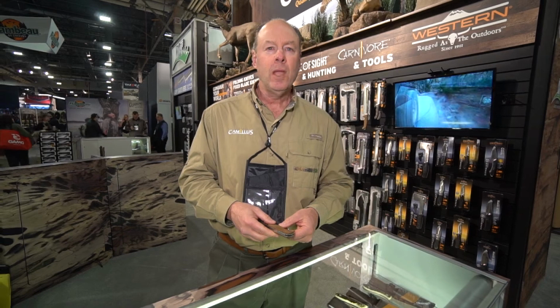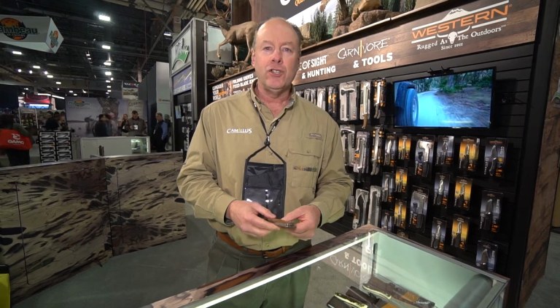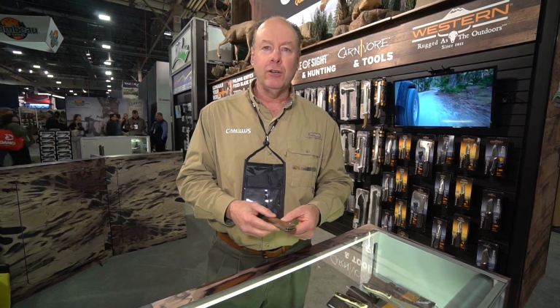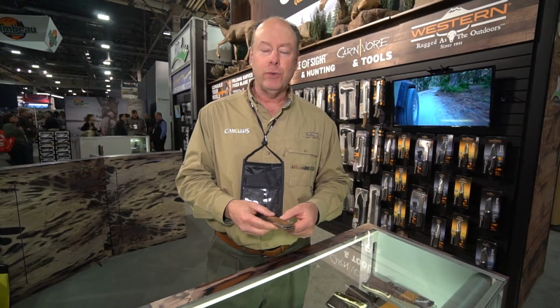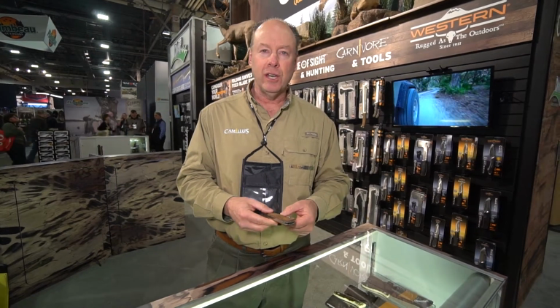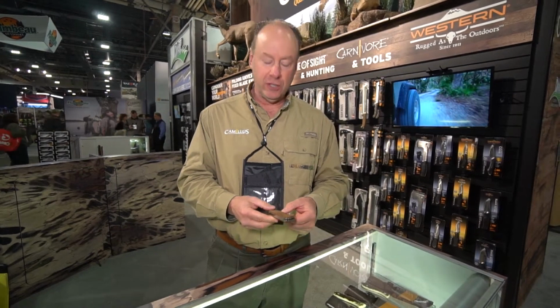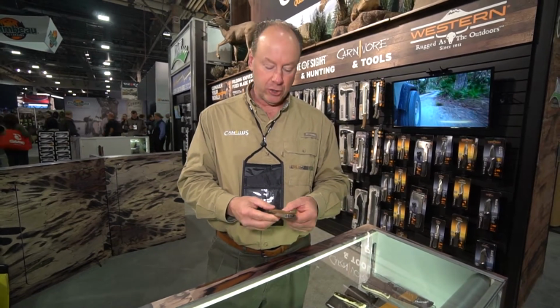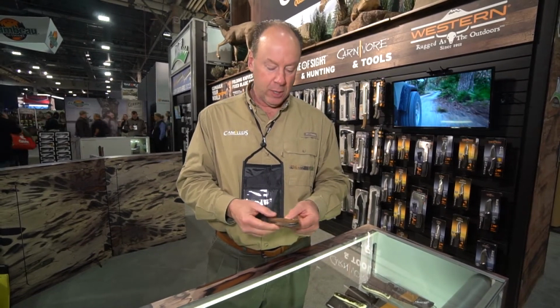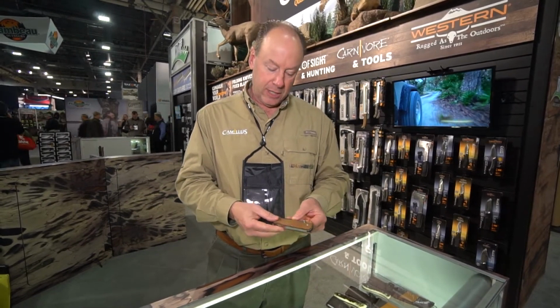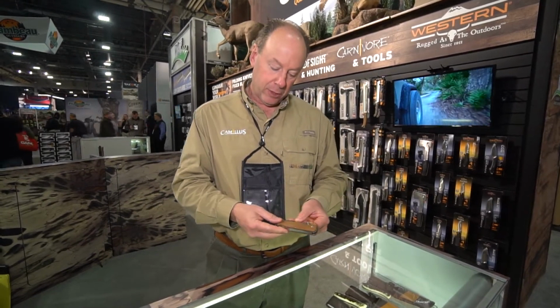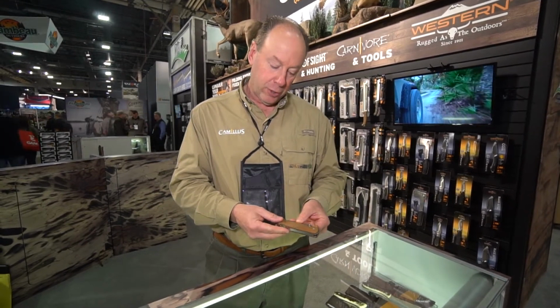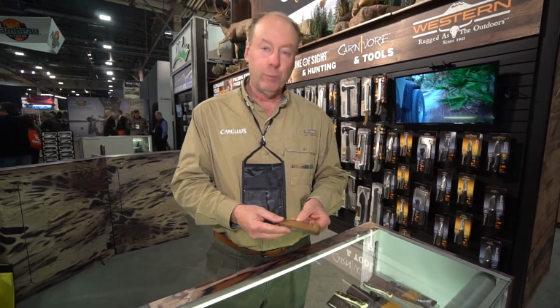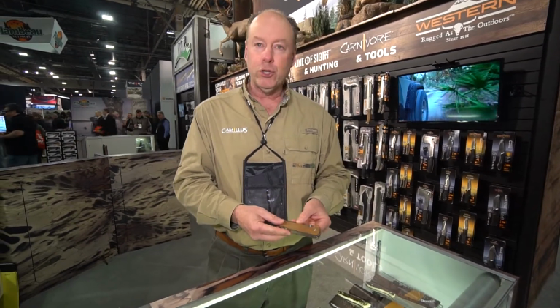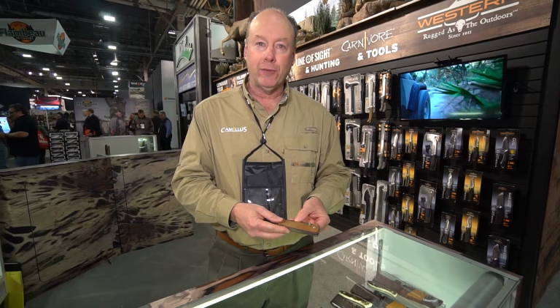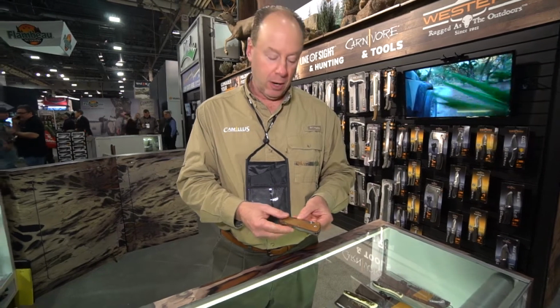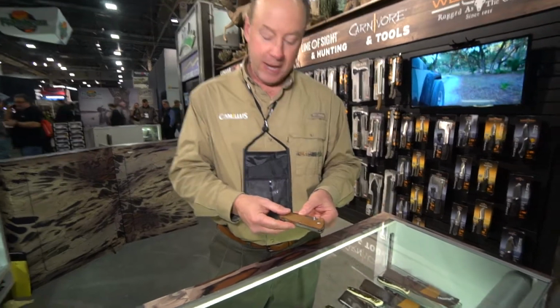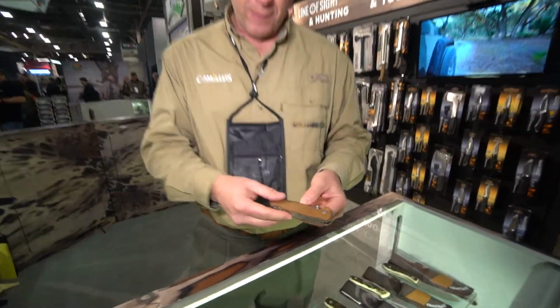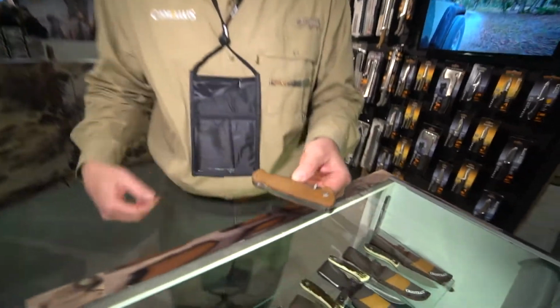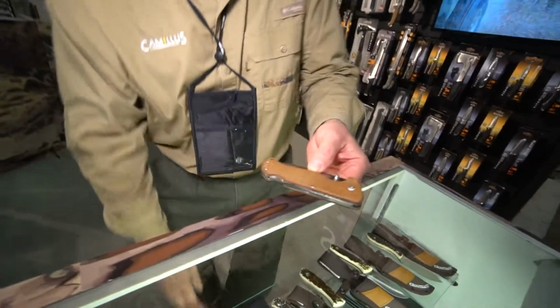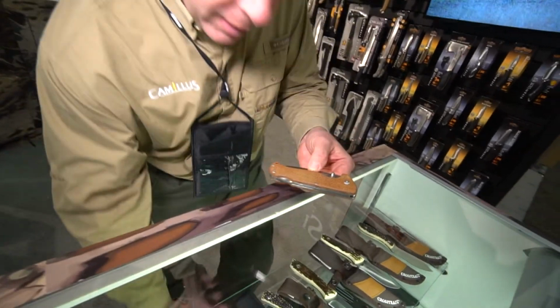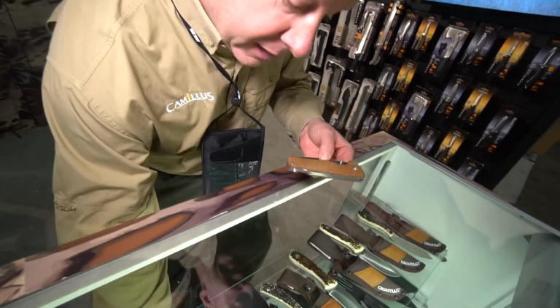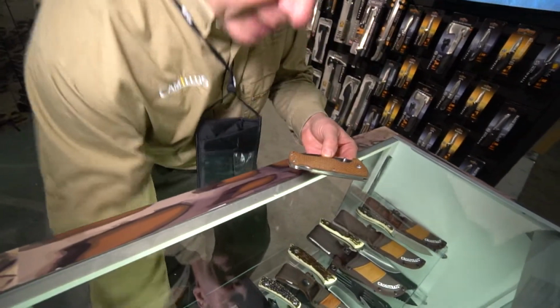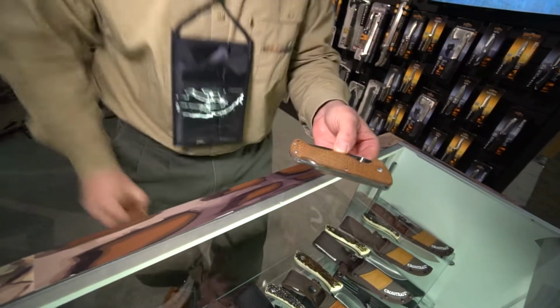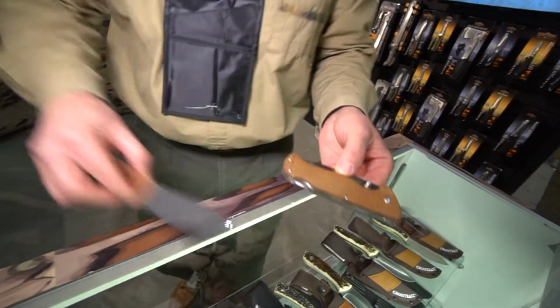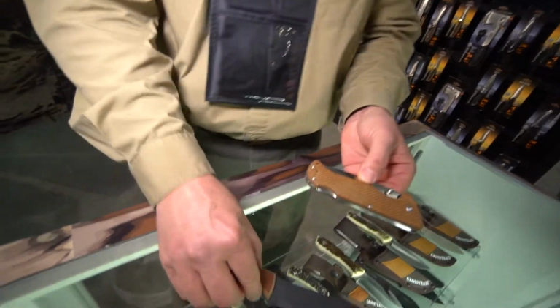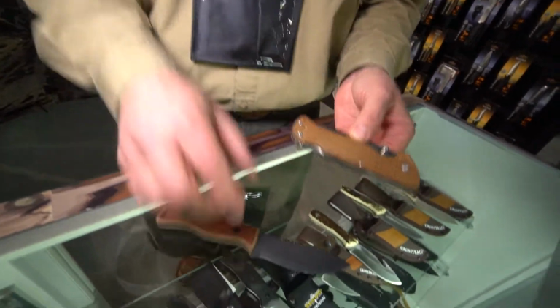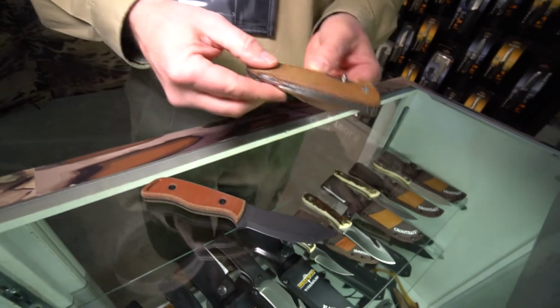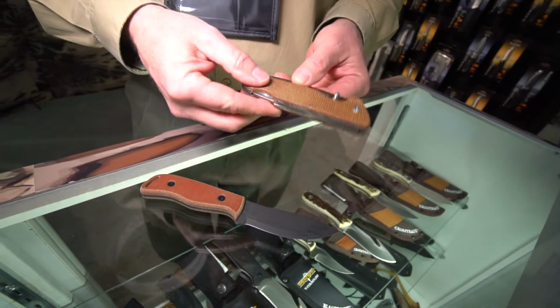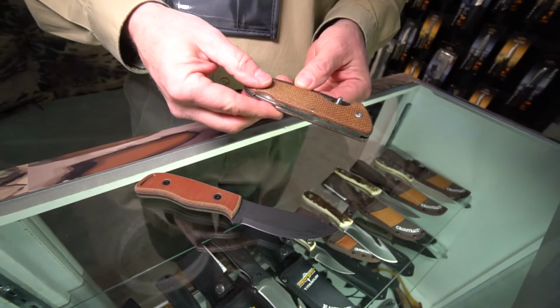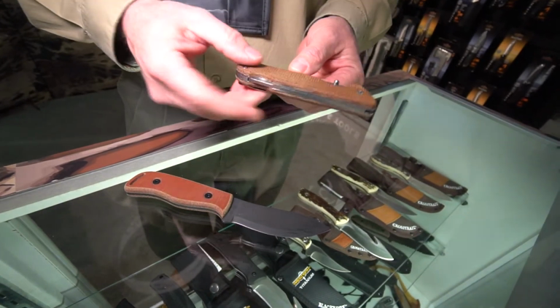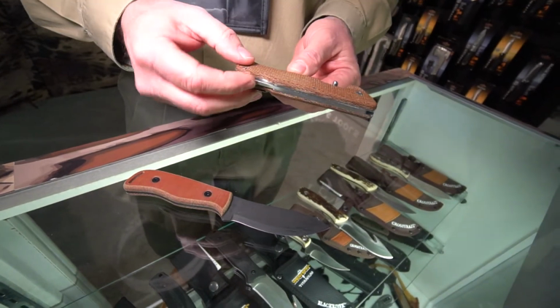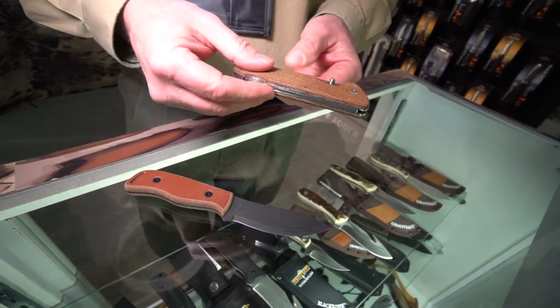Hi, John here at the 2019 SHOT Show. Today we're going to show you the new Bush Crafter. Right now we have the Bush Crafter in a fixed blade knife, and this is now the folding blade with a lock back.